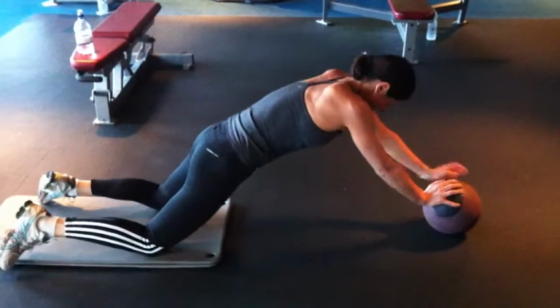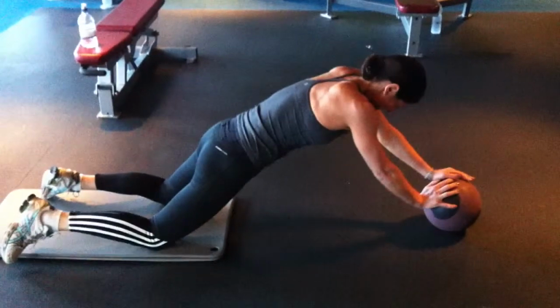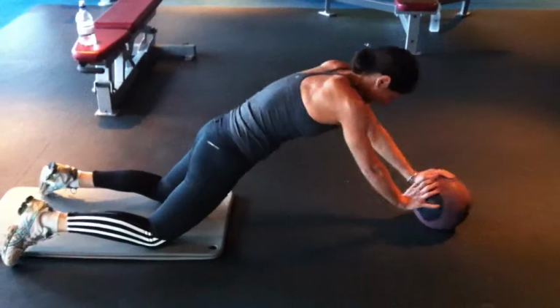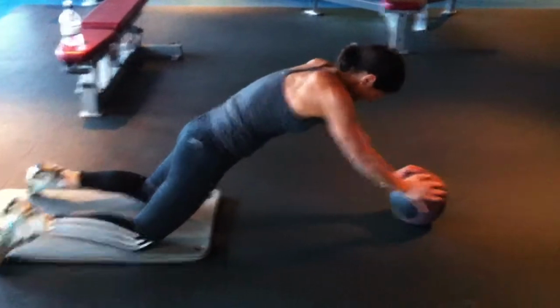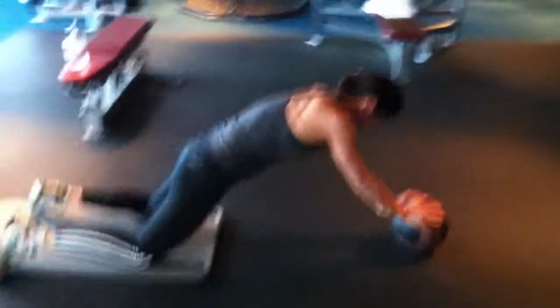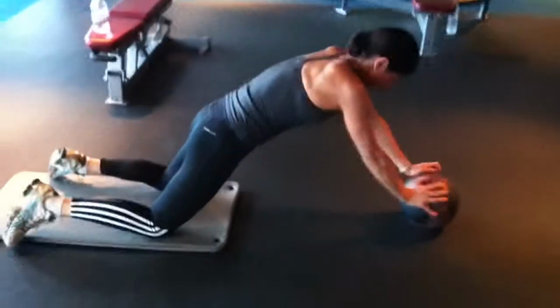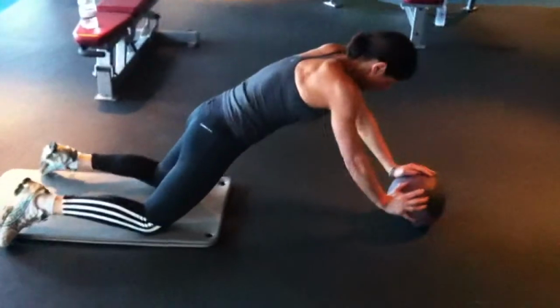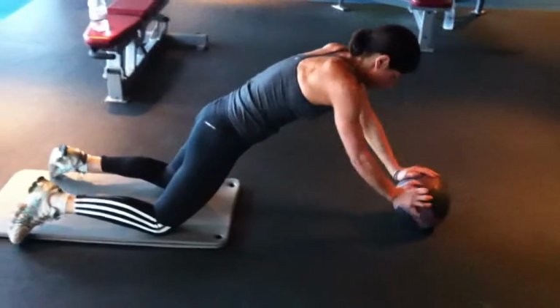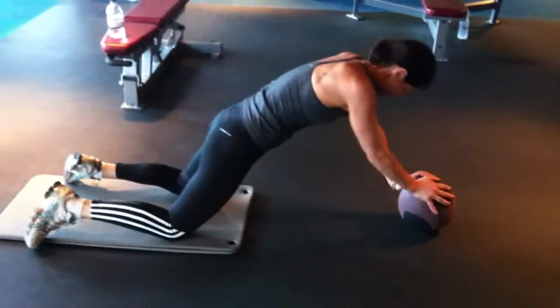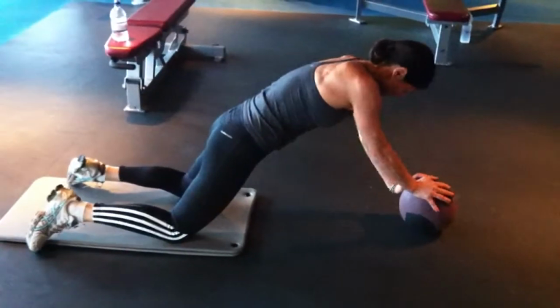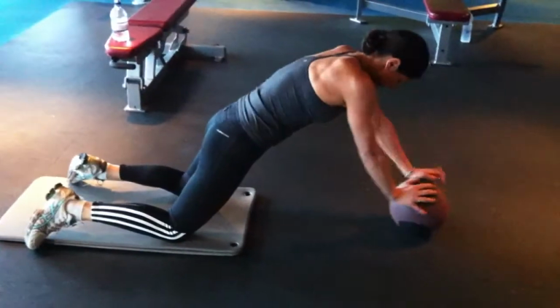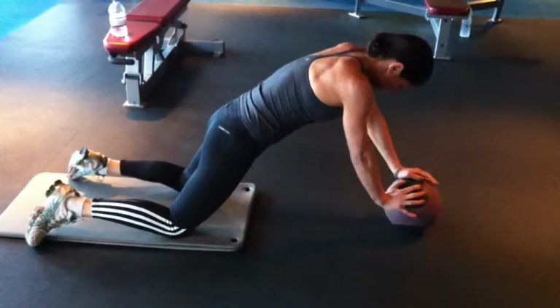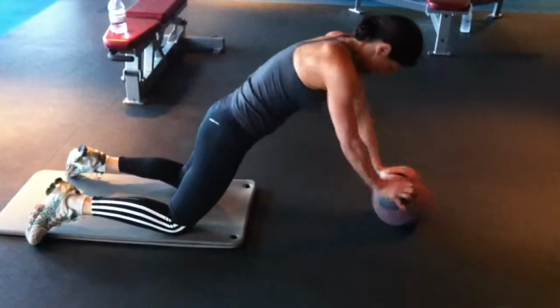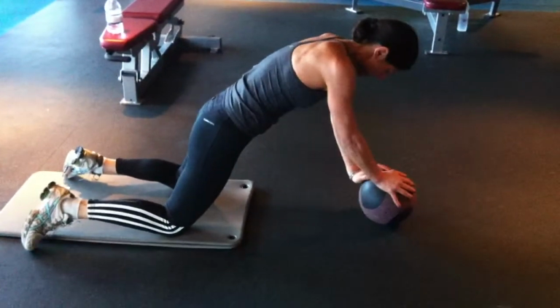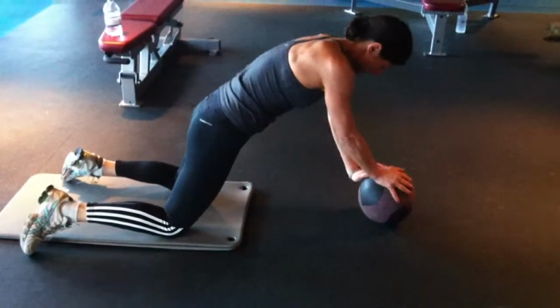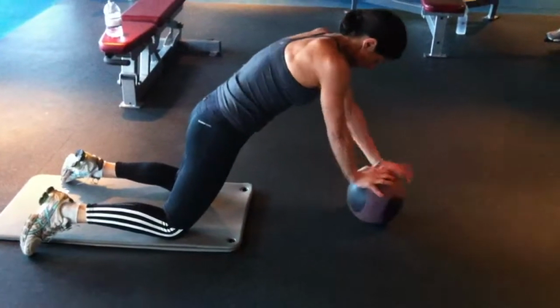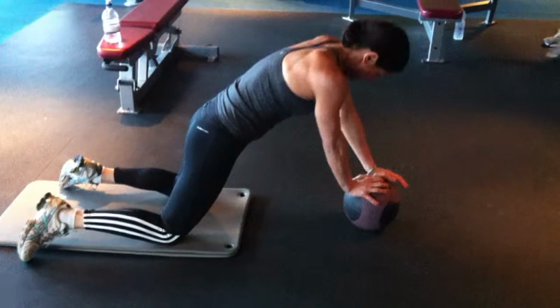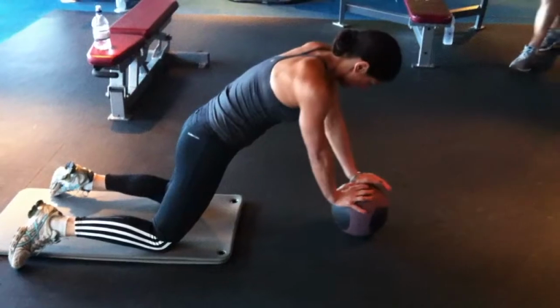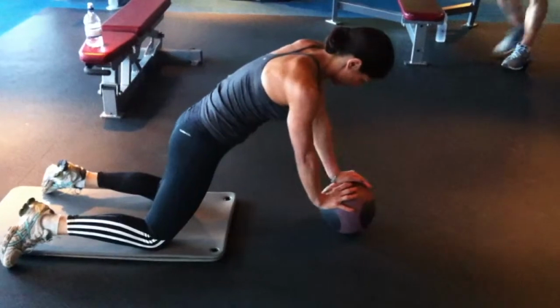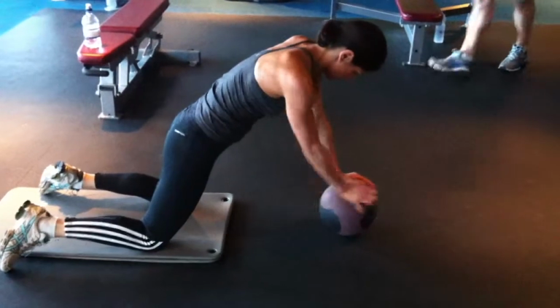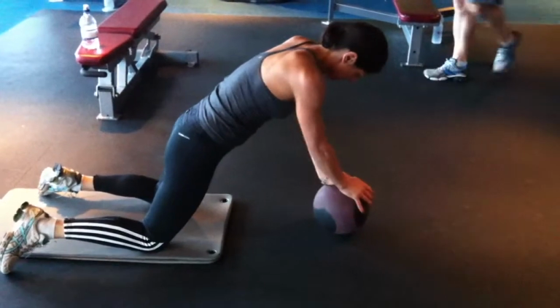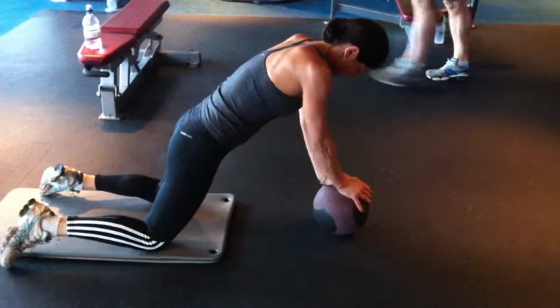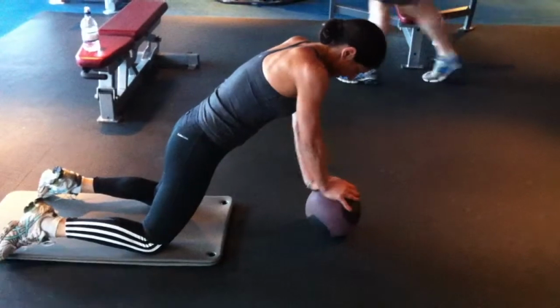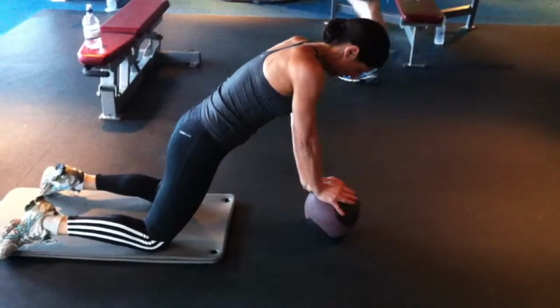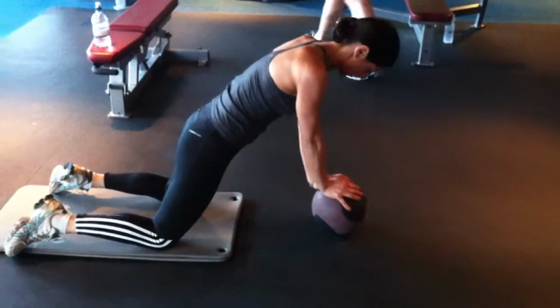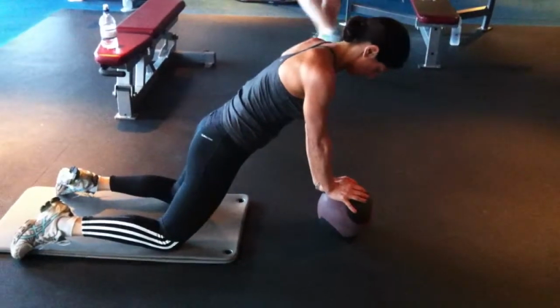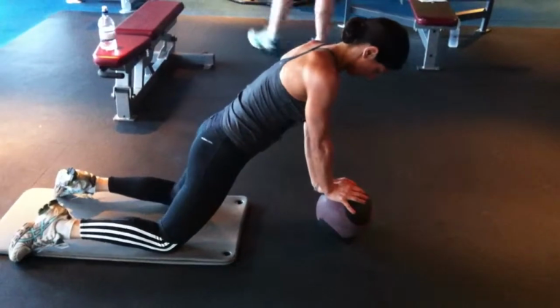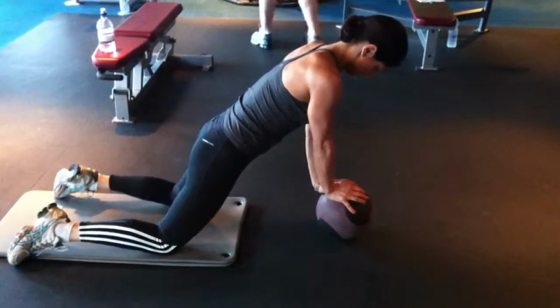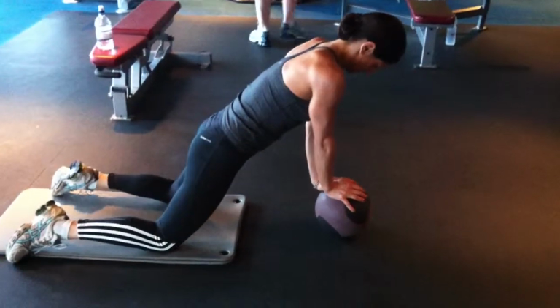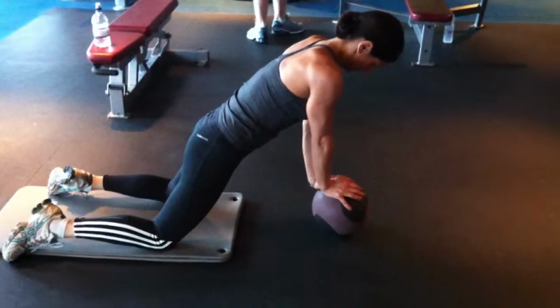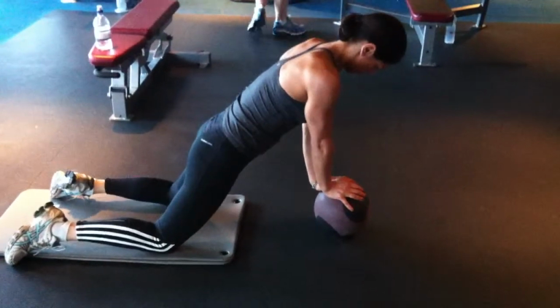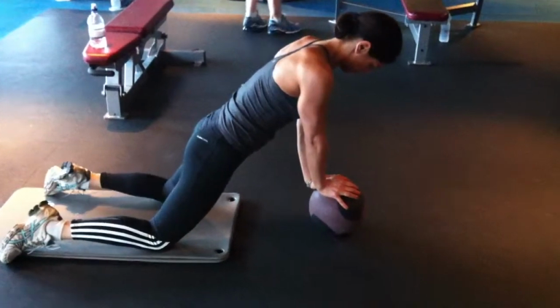Very nice. Little break, two seconds, two more.